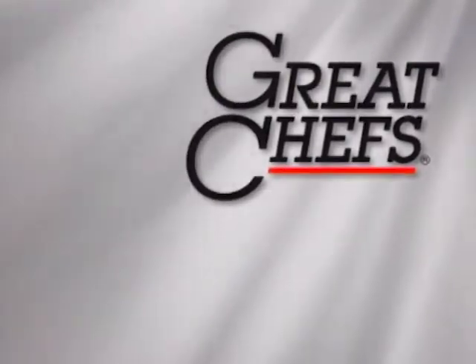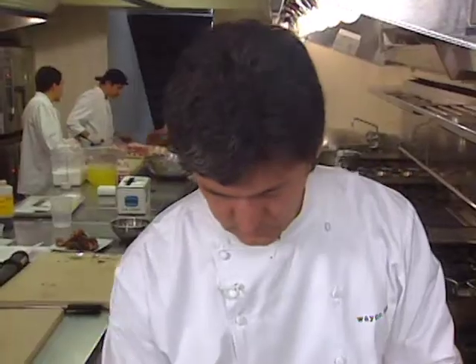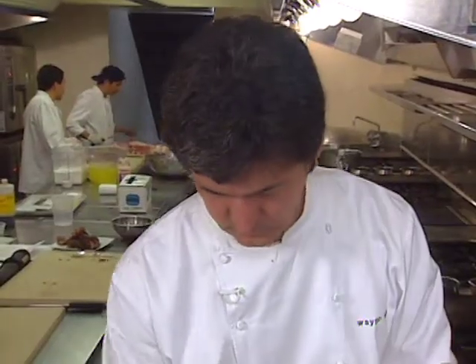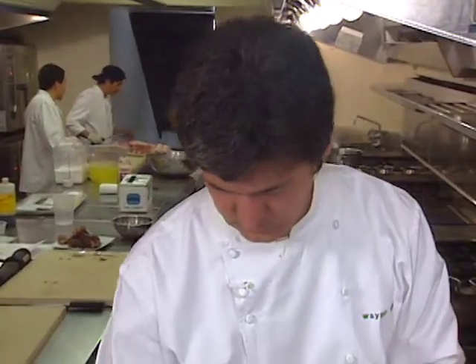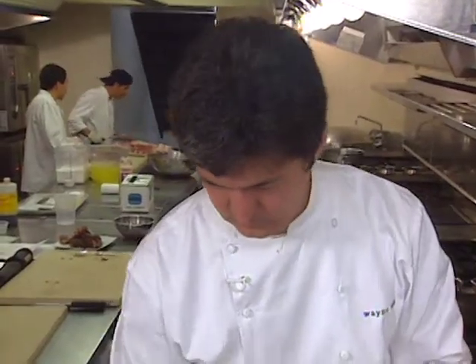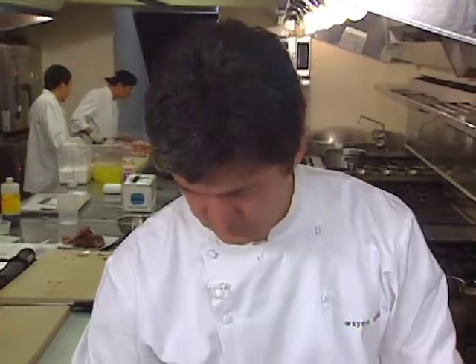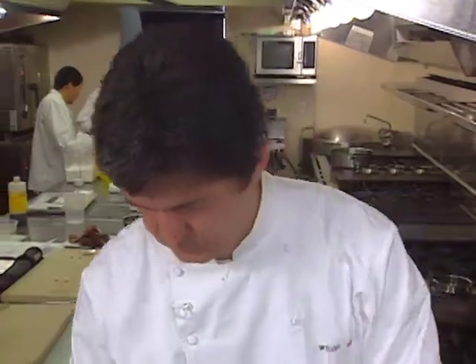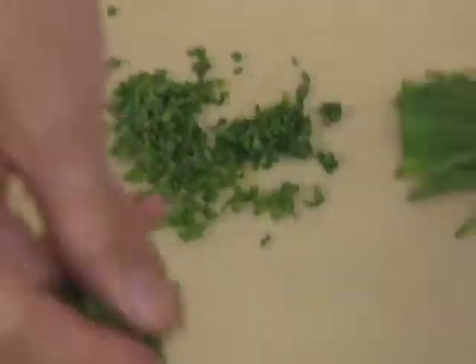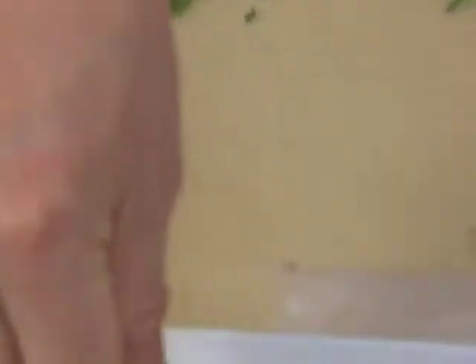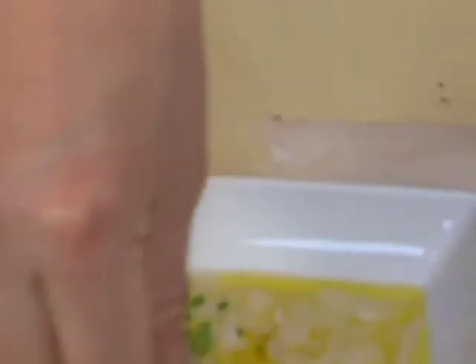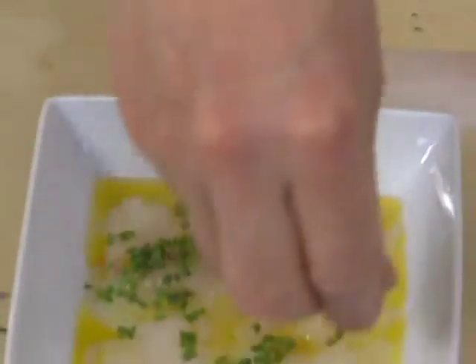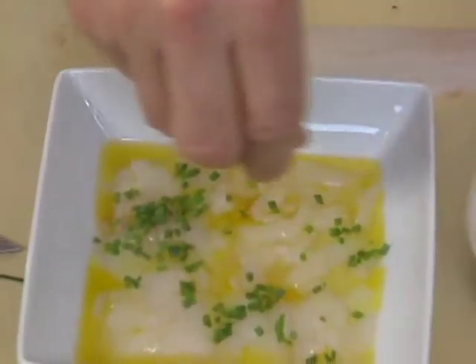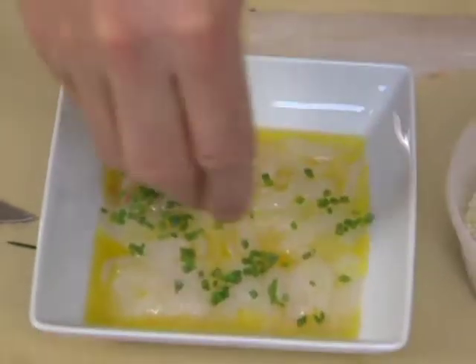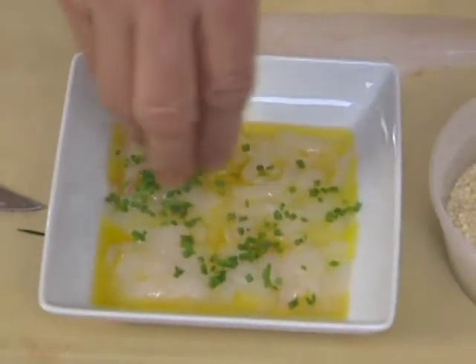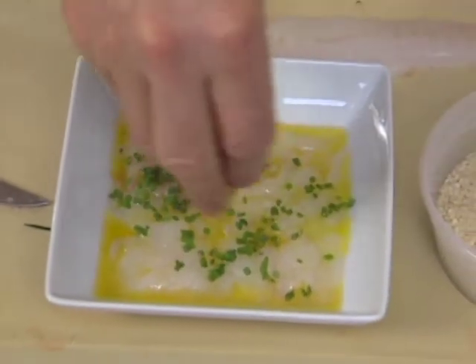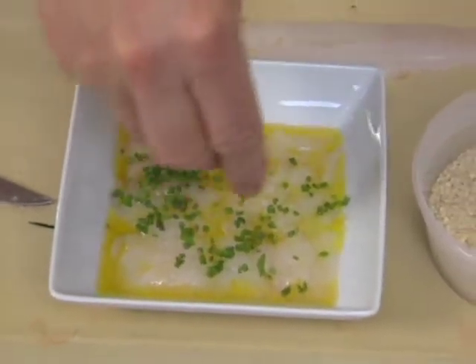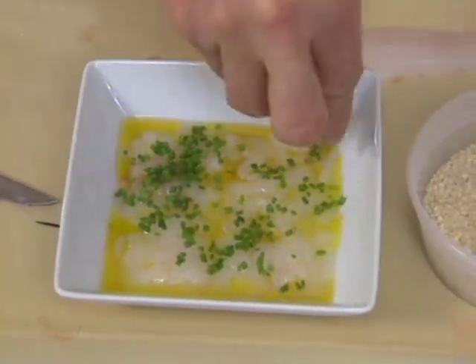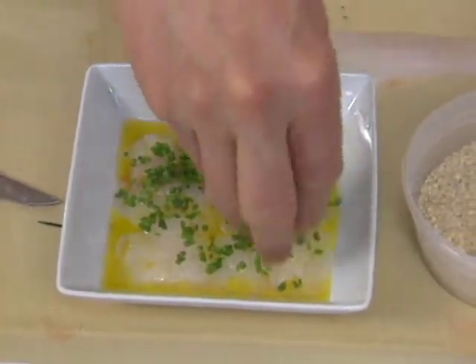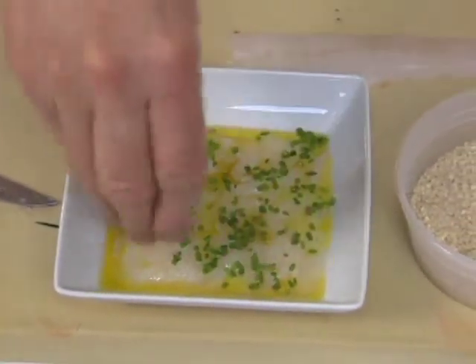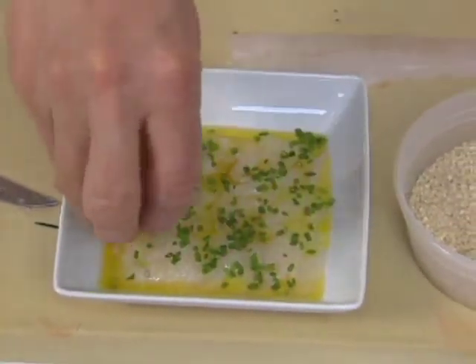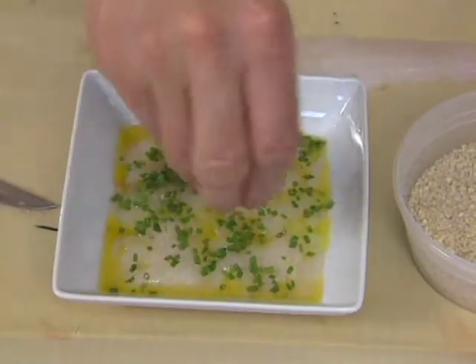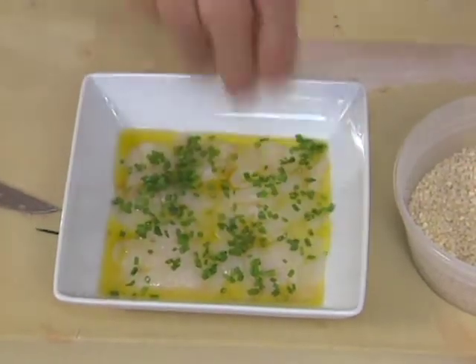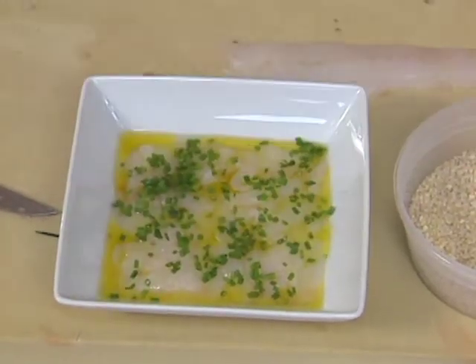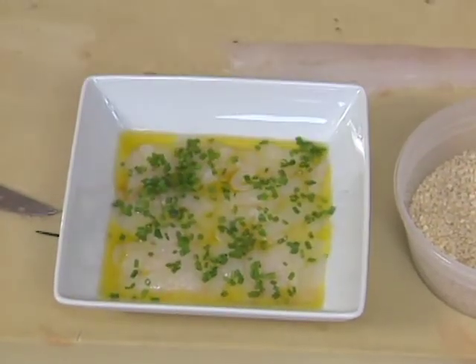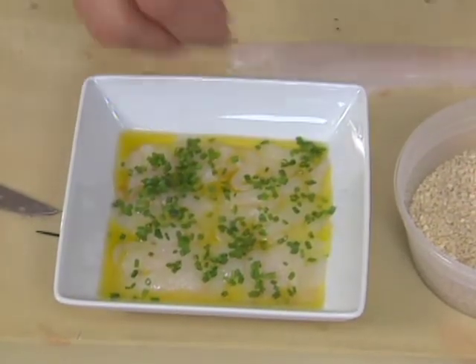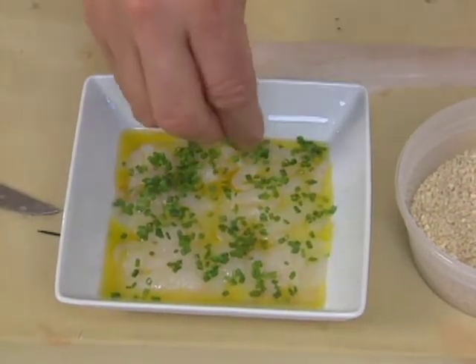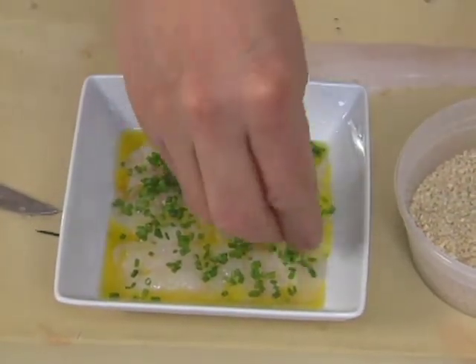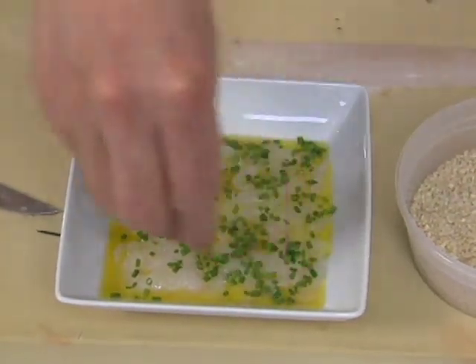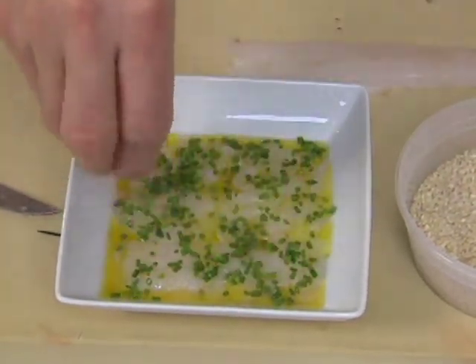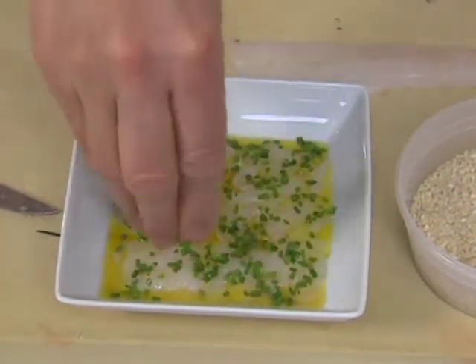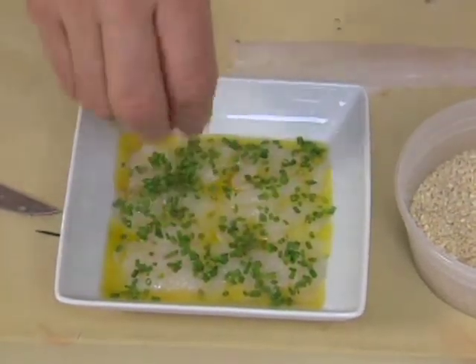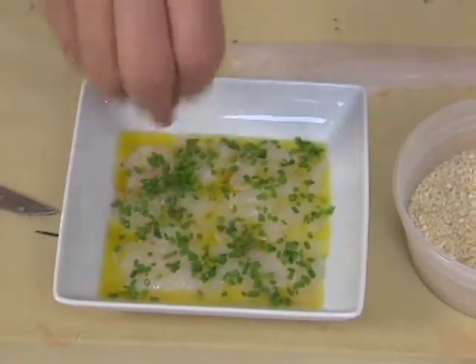Wayne Nish opens the menu in New York with a starter that reveals his encyclopedic knowledge of Japanese cookery. Sashimi with chives, olive oil, and an unusual white soy sauce.